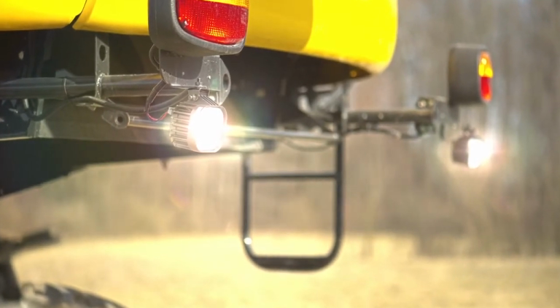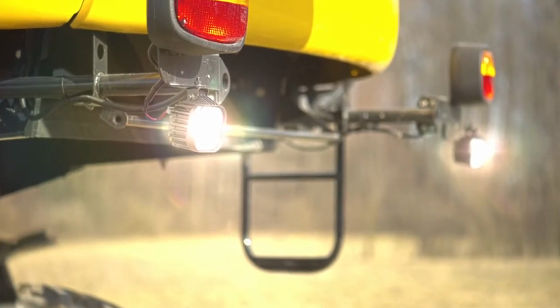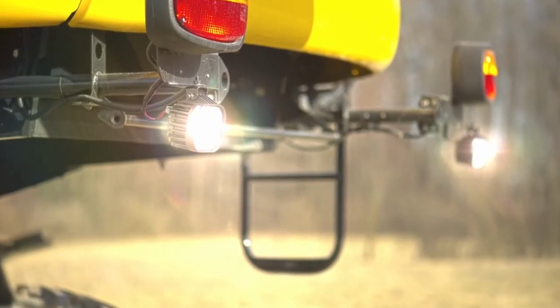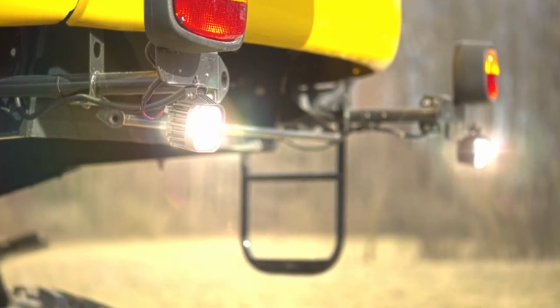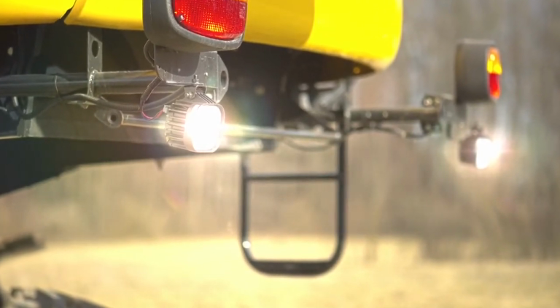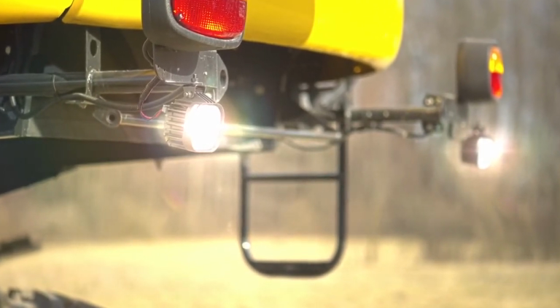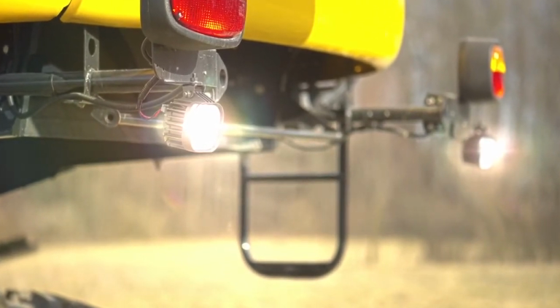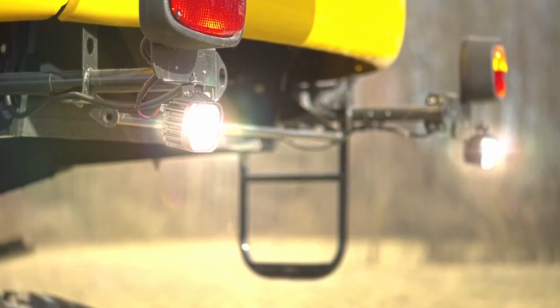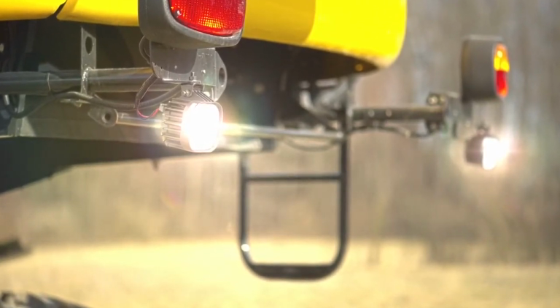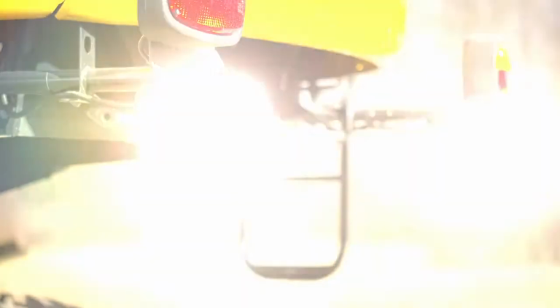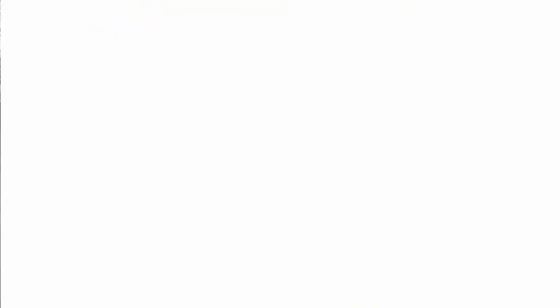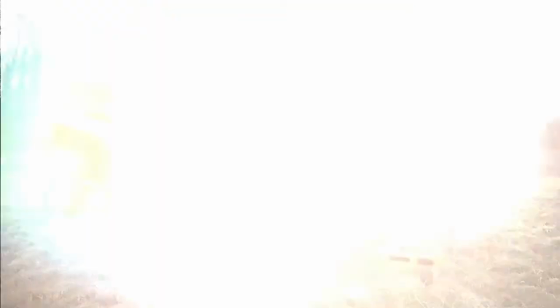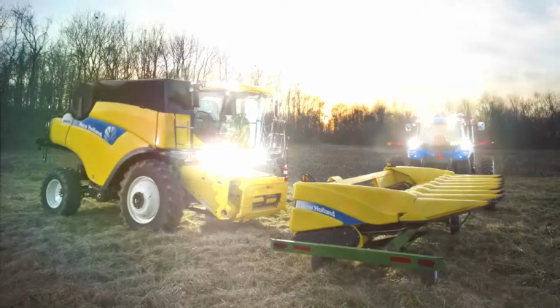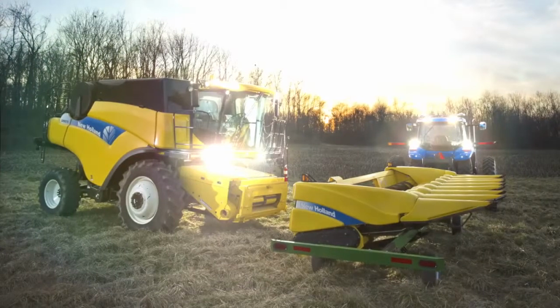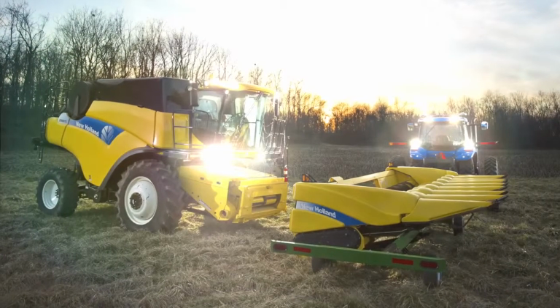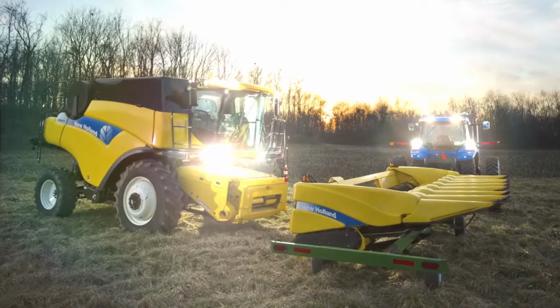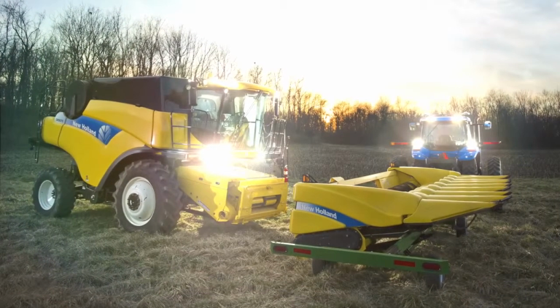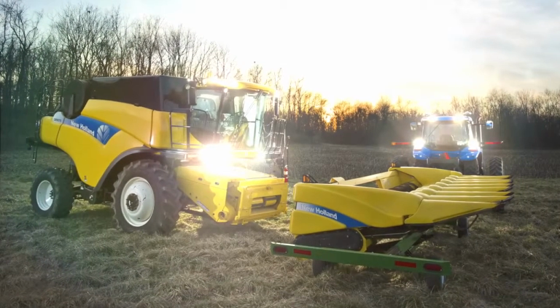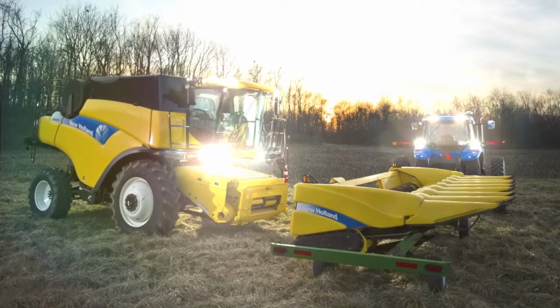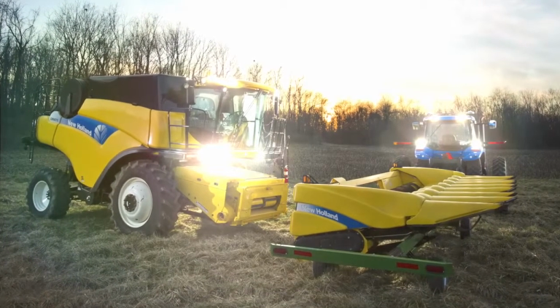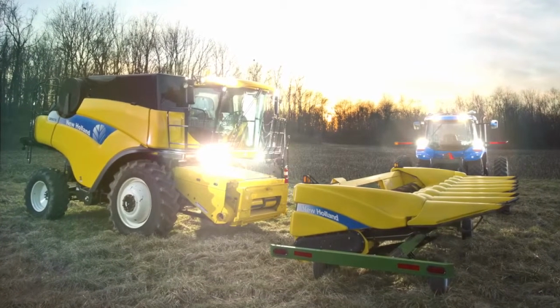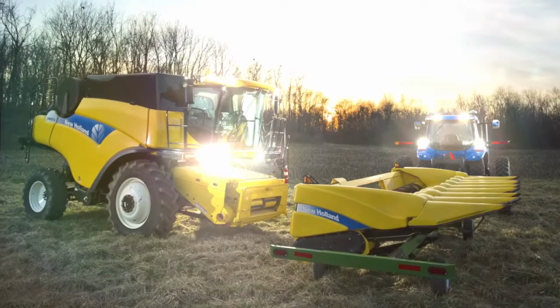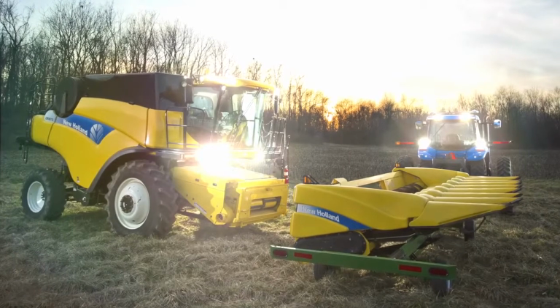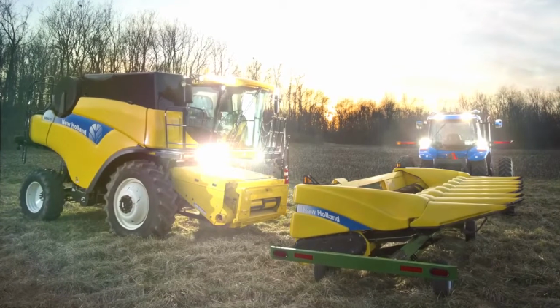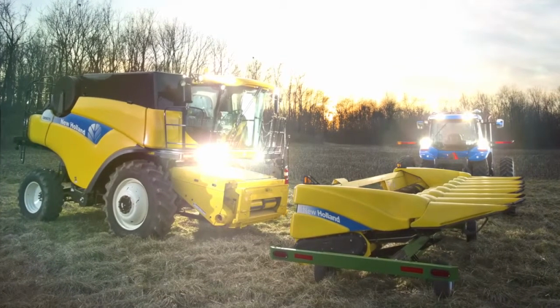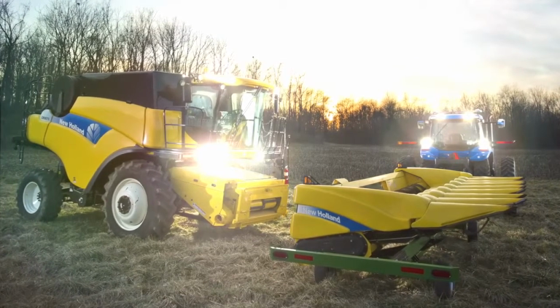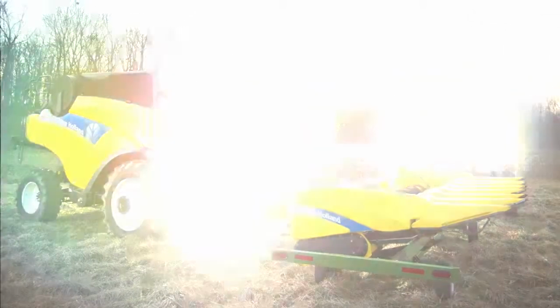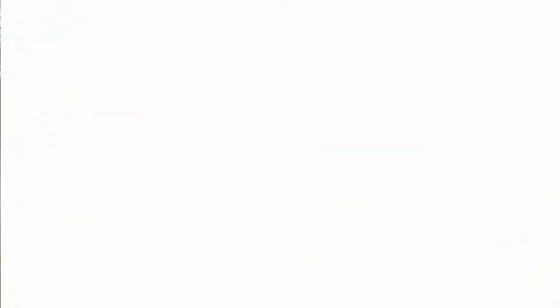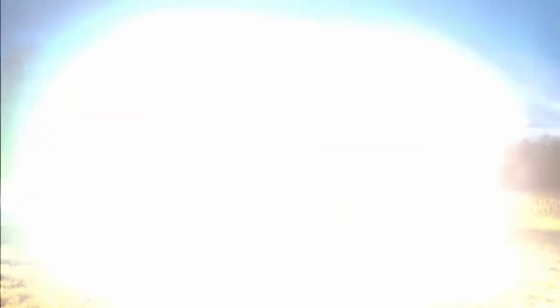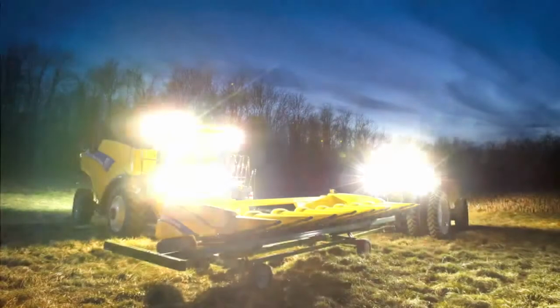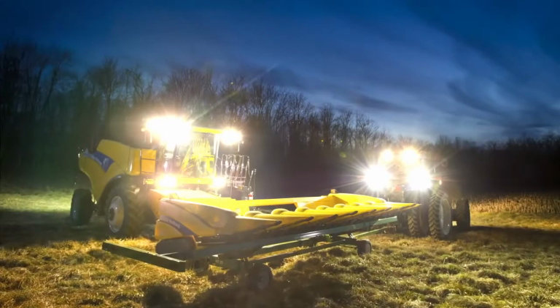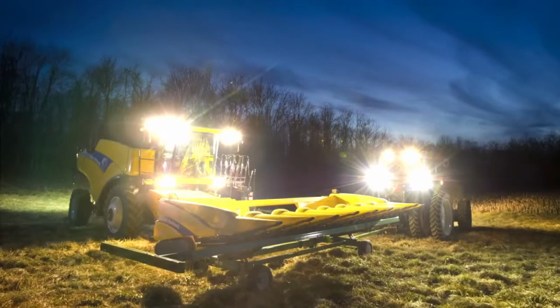As the closest thing to real daylight, LED lights from your New Holland dealer offer a bright white light and superior beam pattern. These features make for increased visibility and reduced operator fatigue, helping you safely and comfortably extend your day in the field.